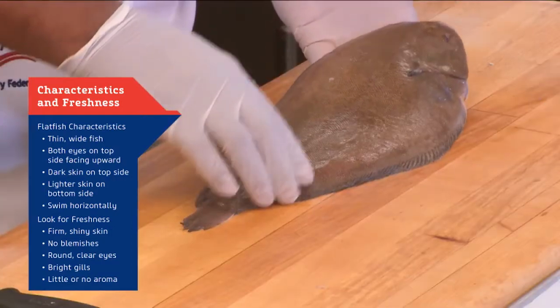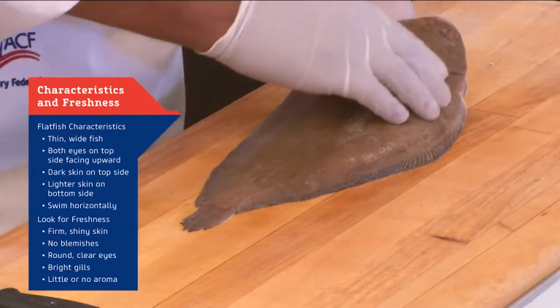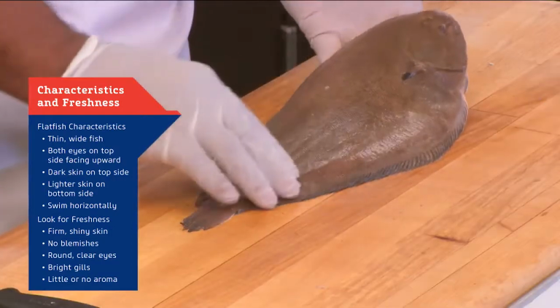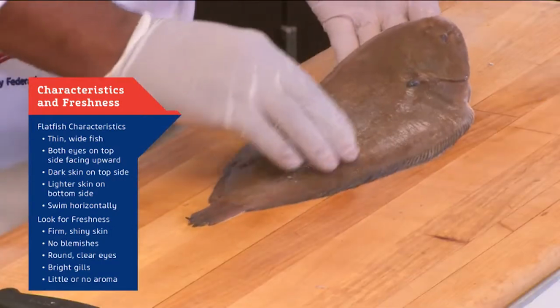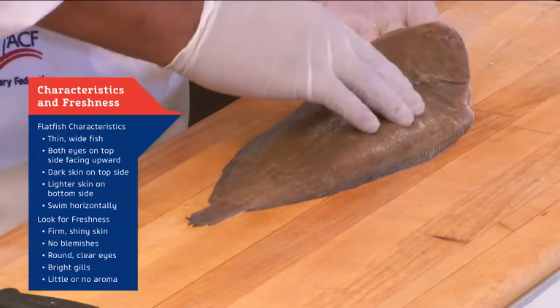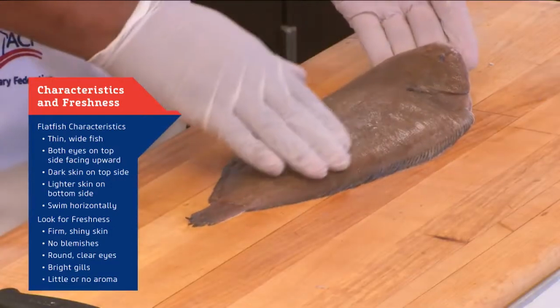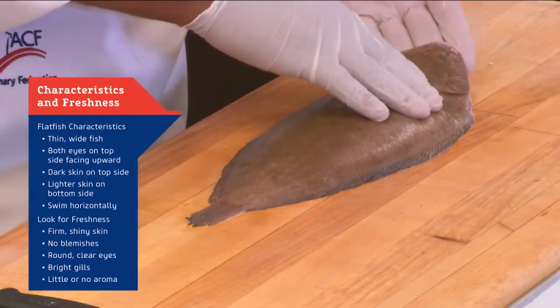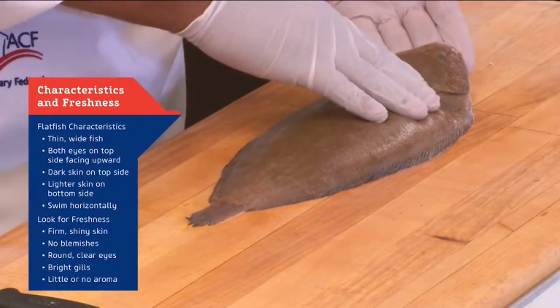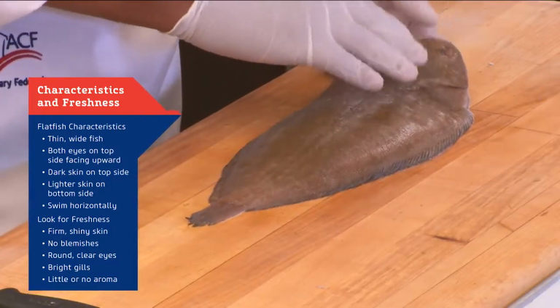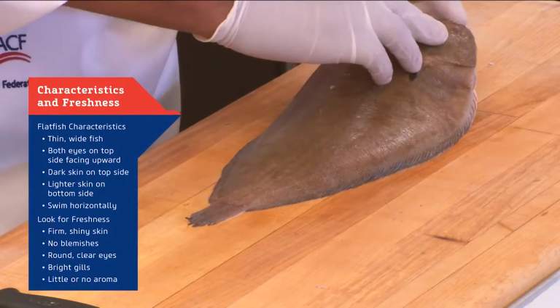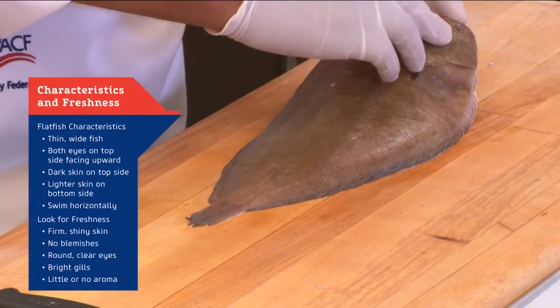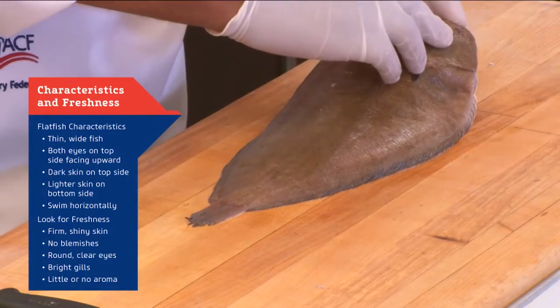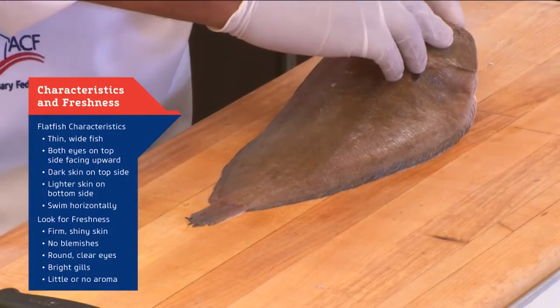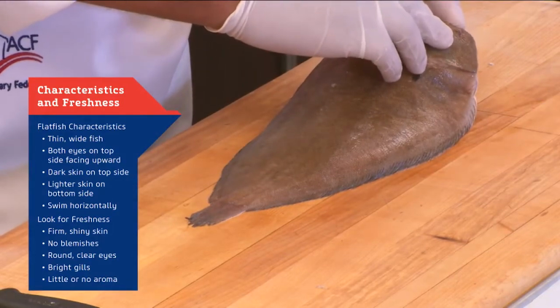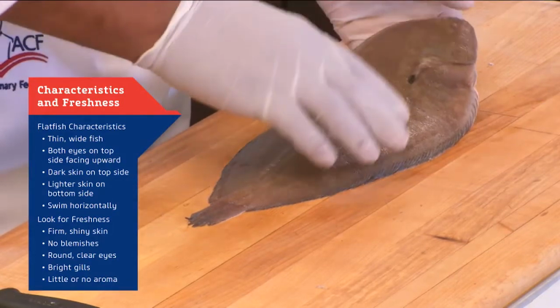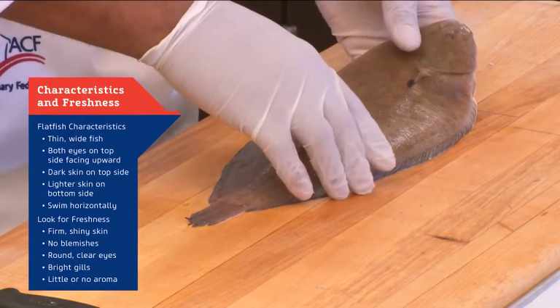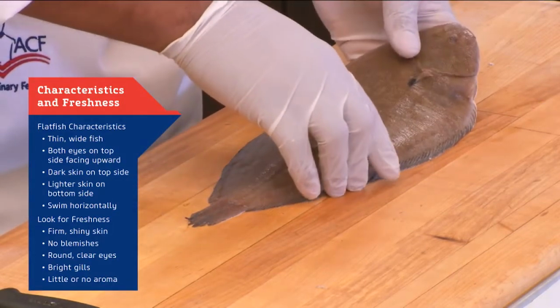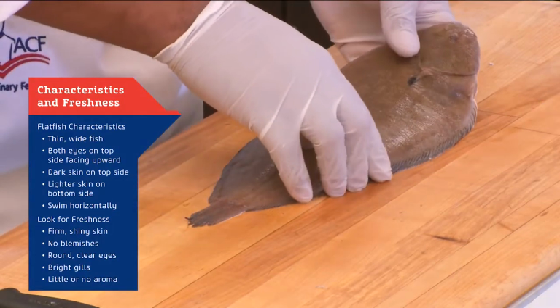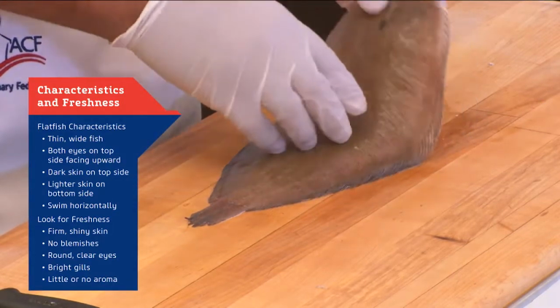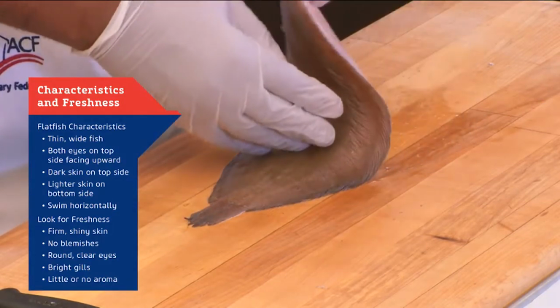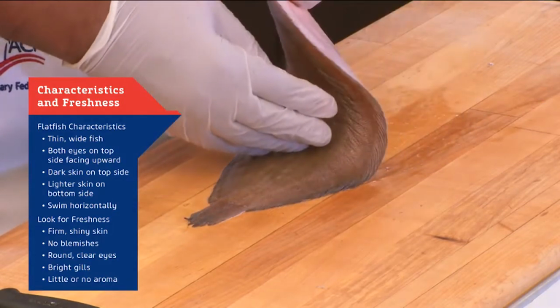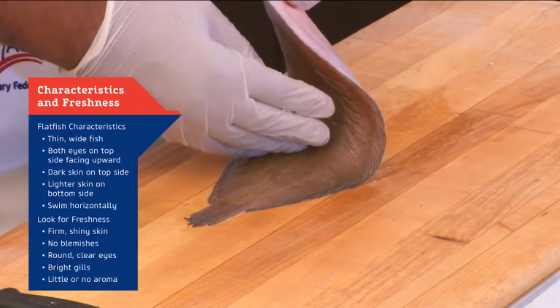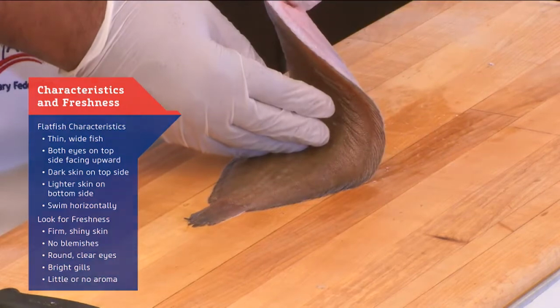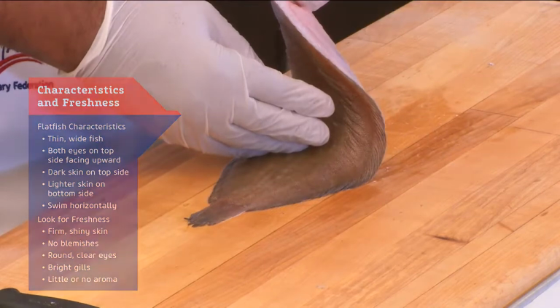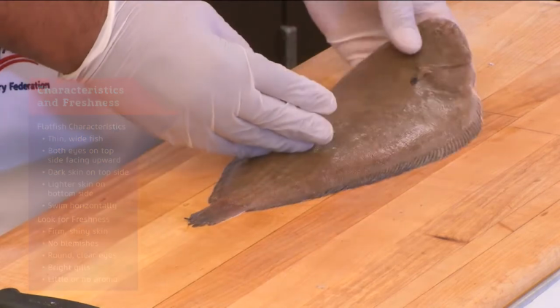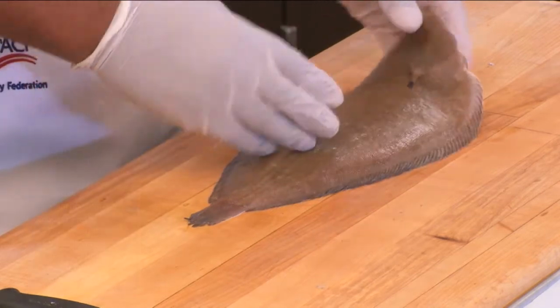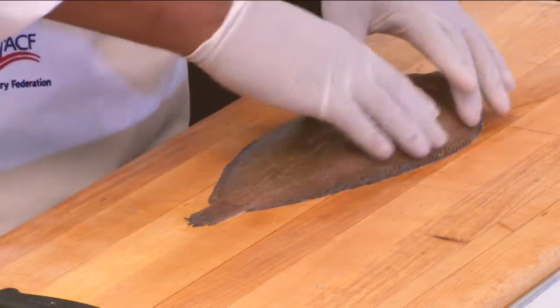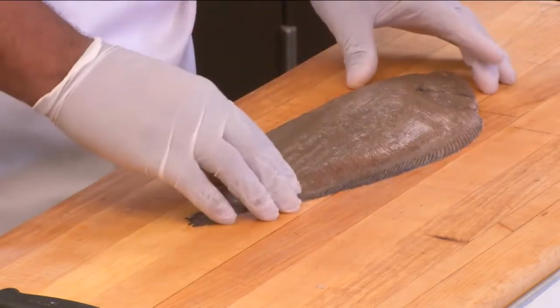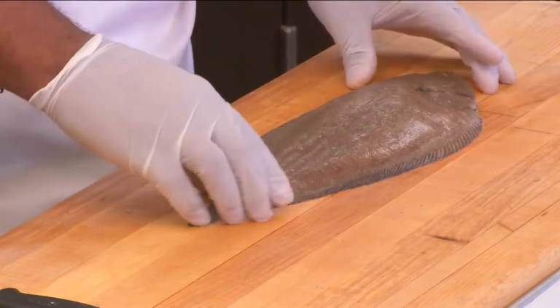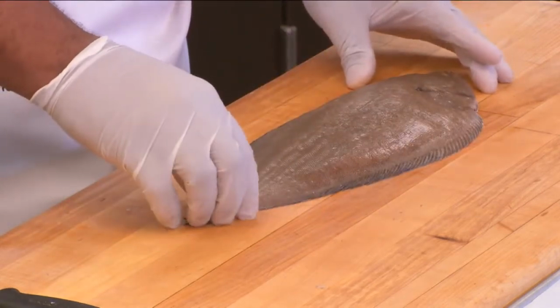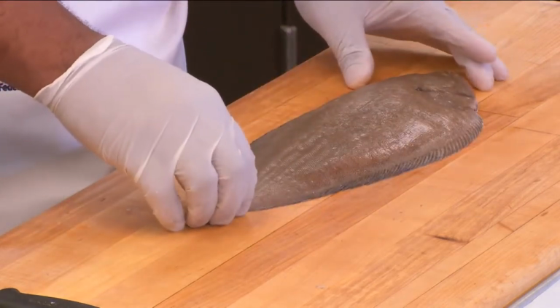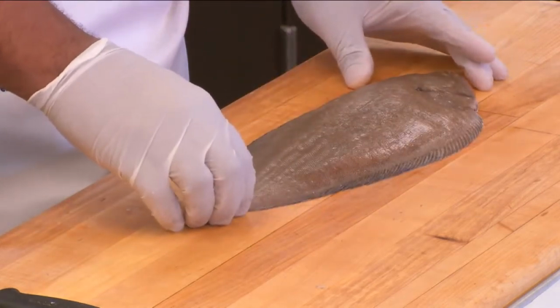The fish is nice and firm on the outside. It has a little rough texture. You have two eyes on the top and it has two tones — dark and a white side. It's very simple to break down and let me show you a nice little technique.